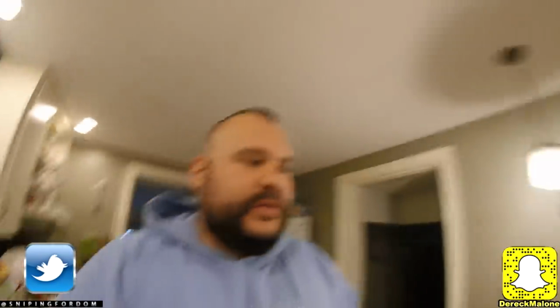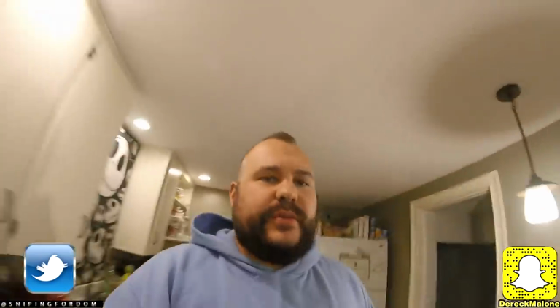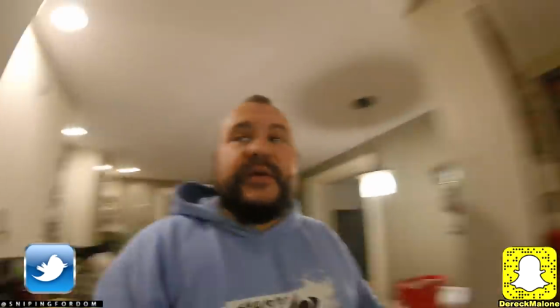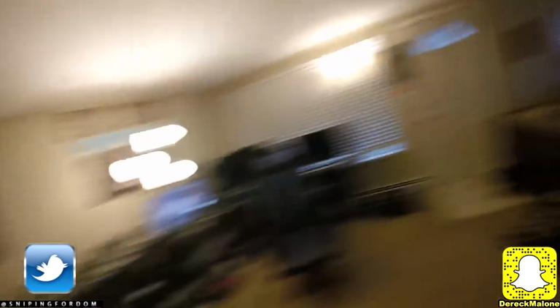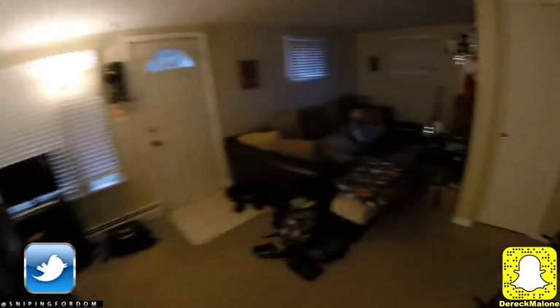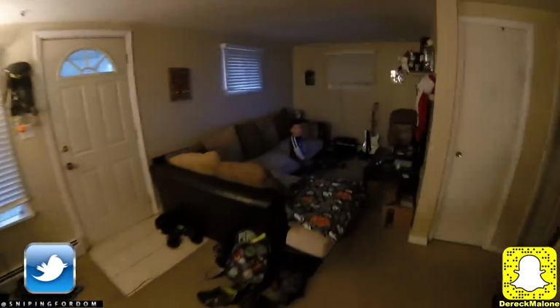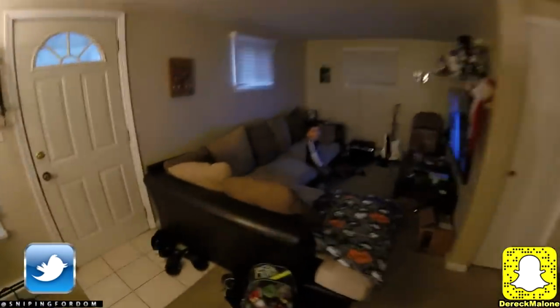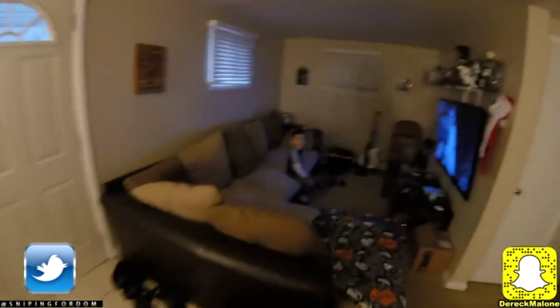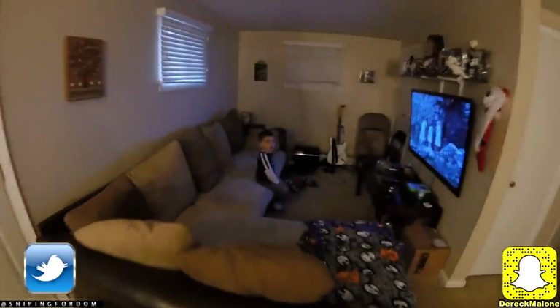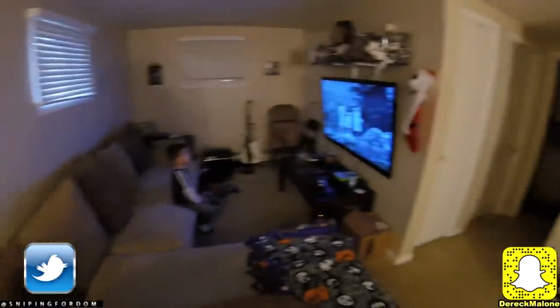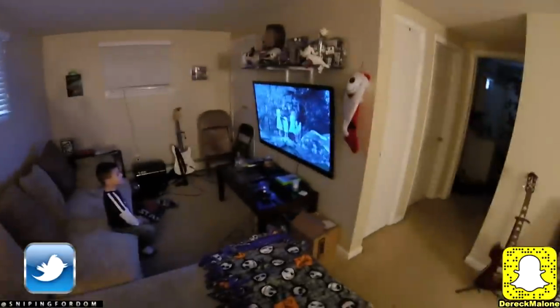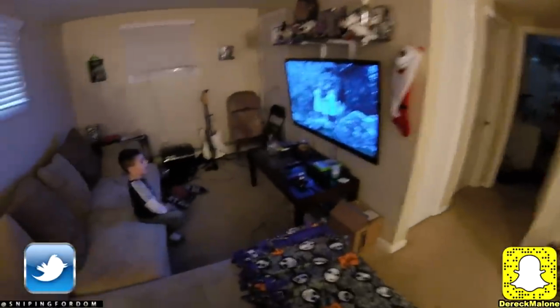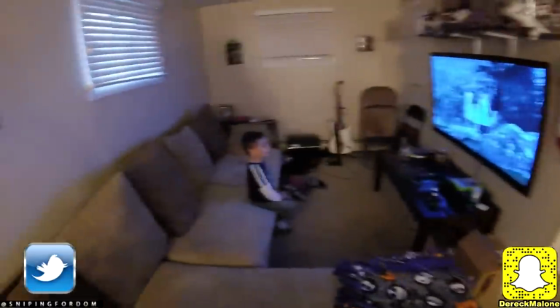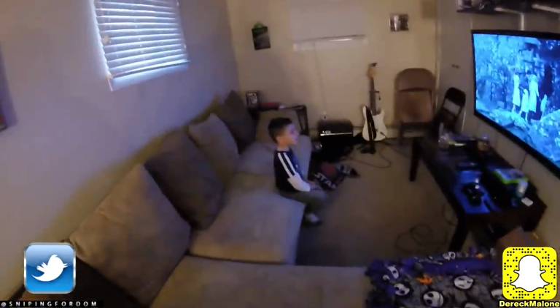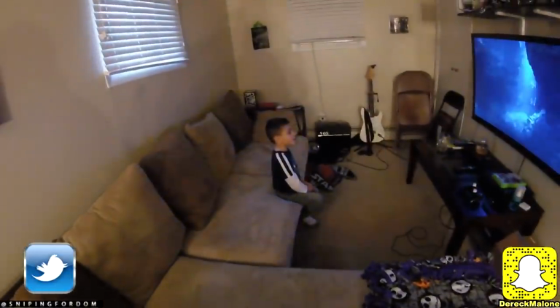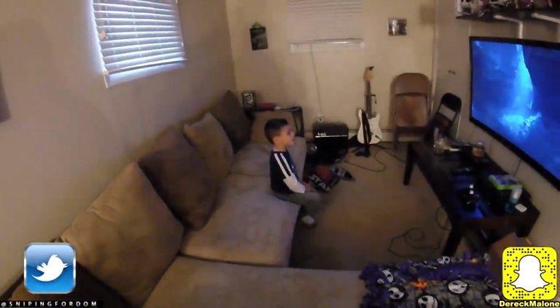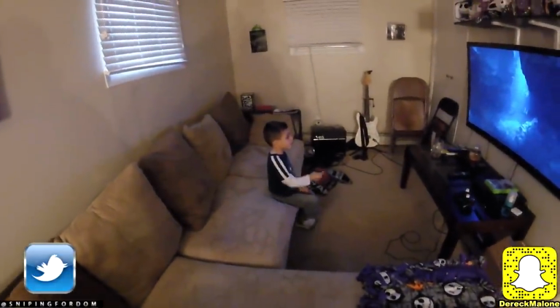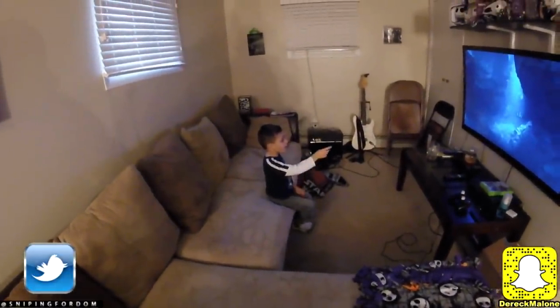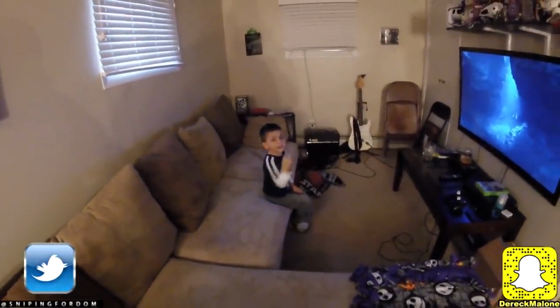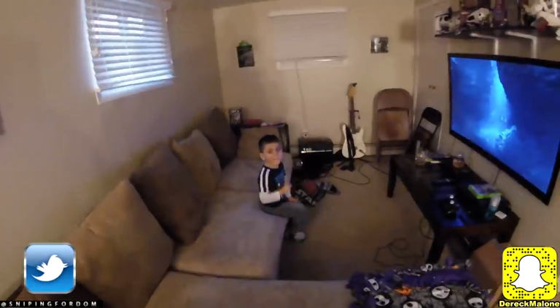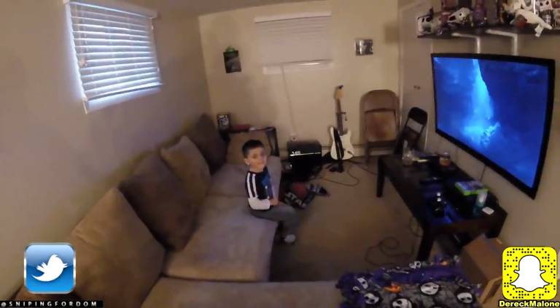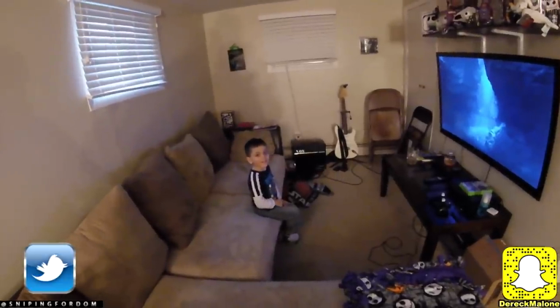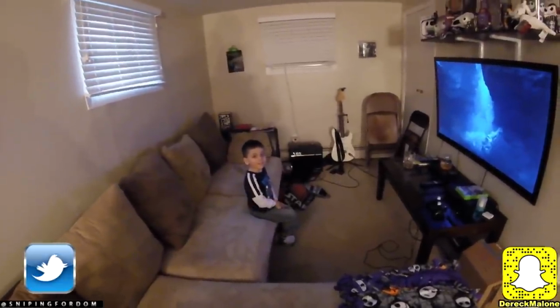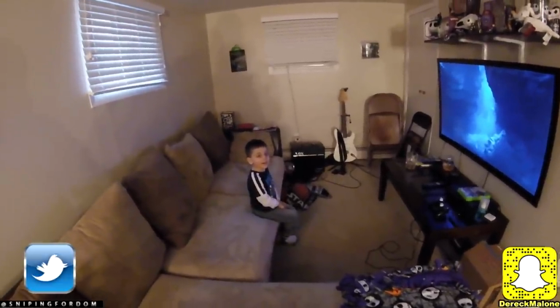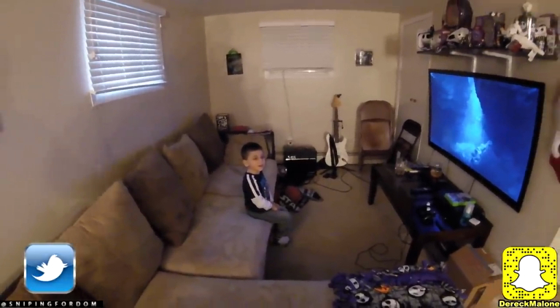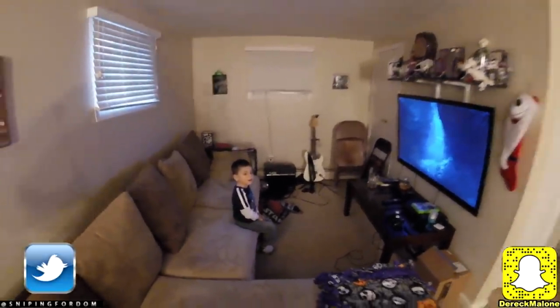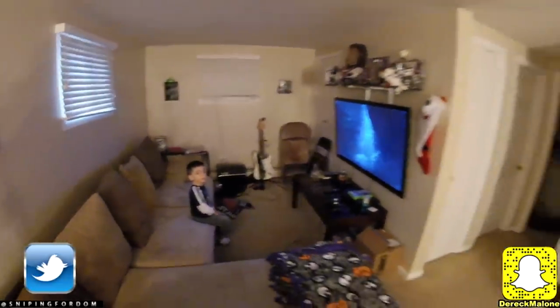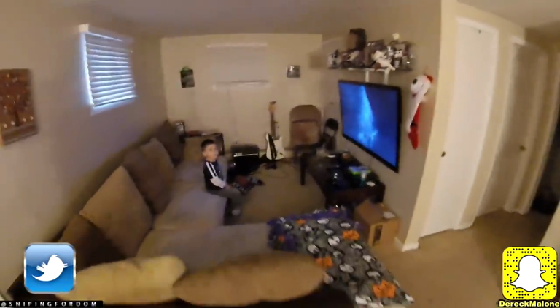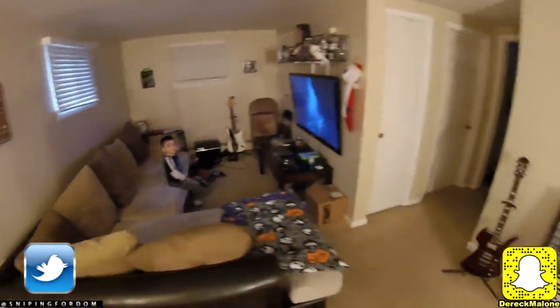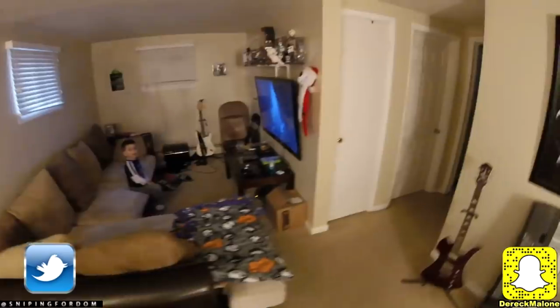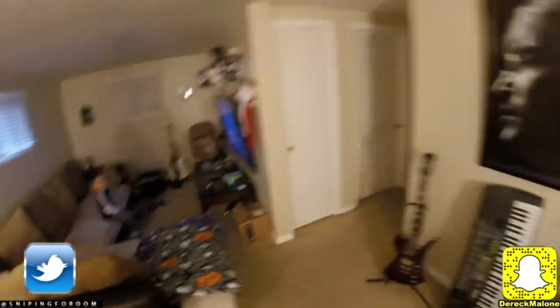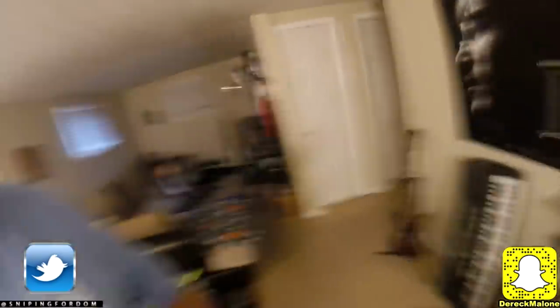What are you doing, bud? Watching a movie? Is it good? Does the house smell good? Does the food smell good? You're going to be ready to eat in a little bit — it's going to be good.